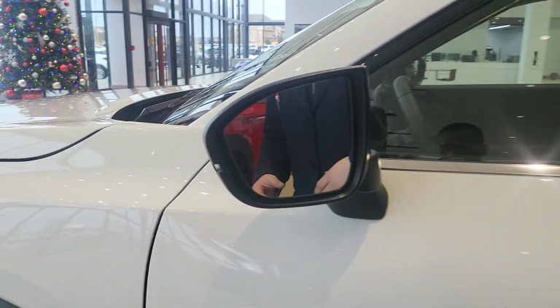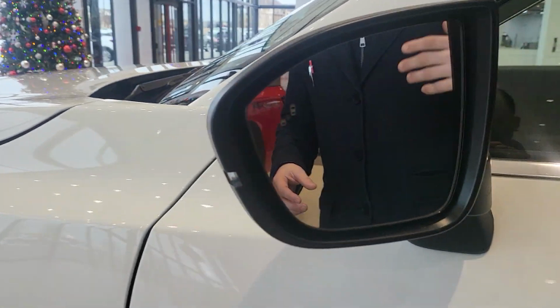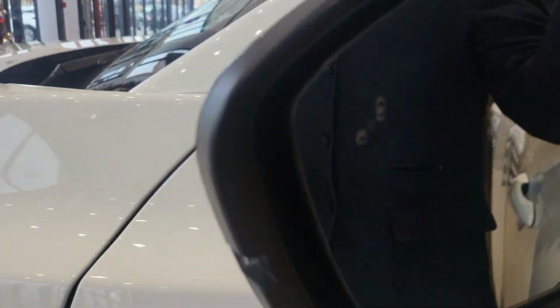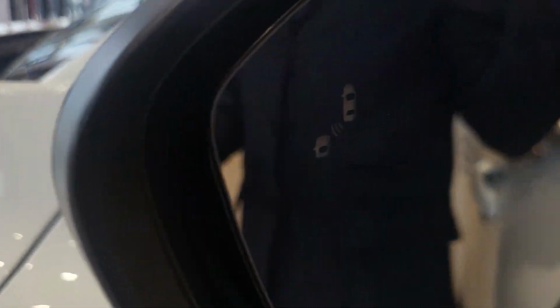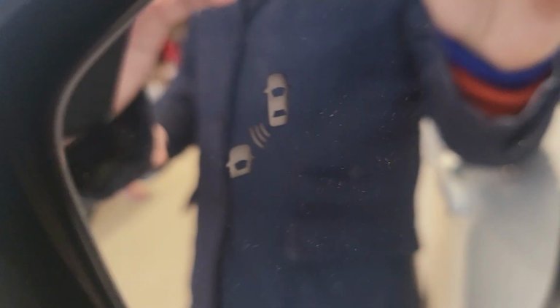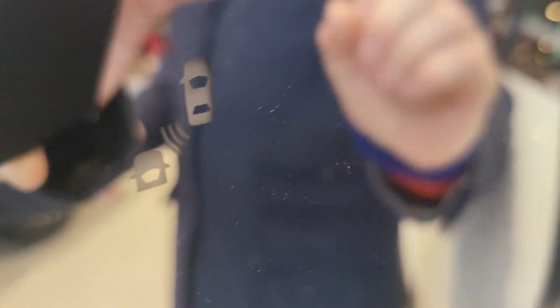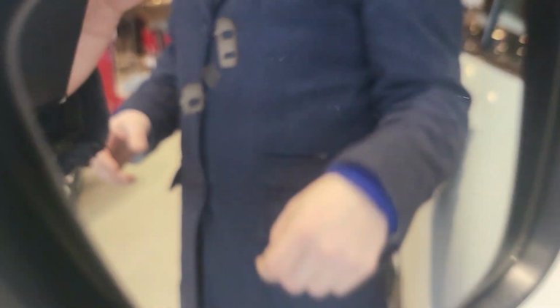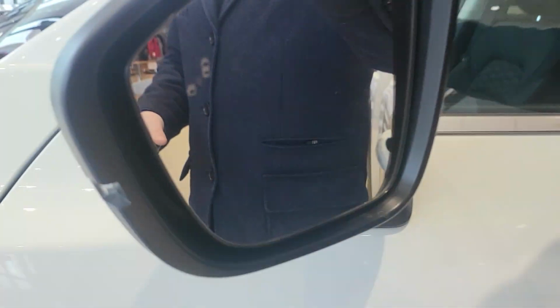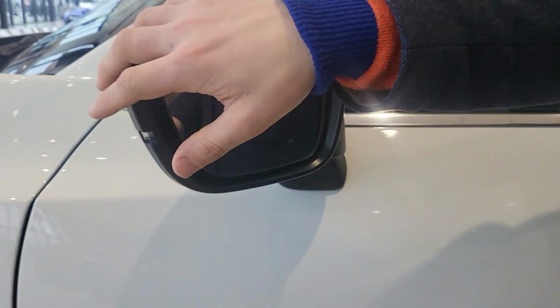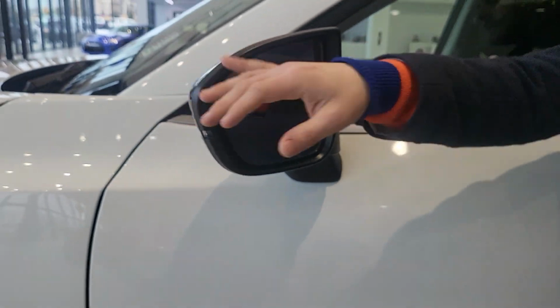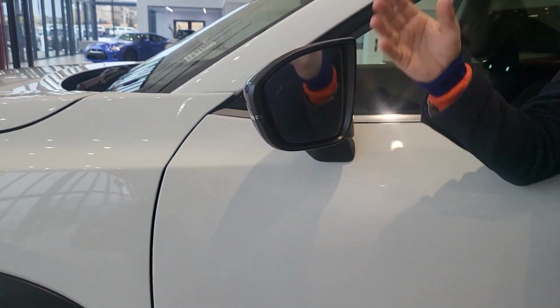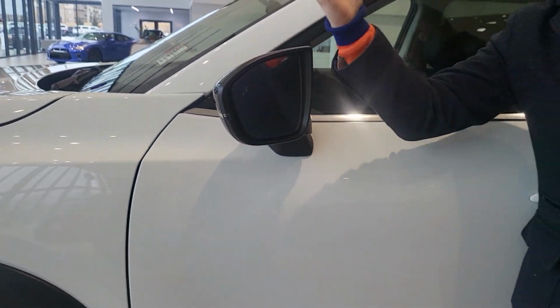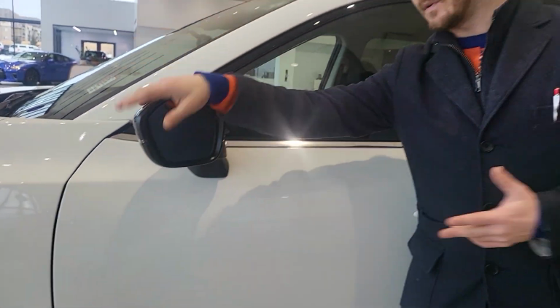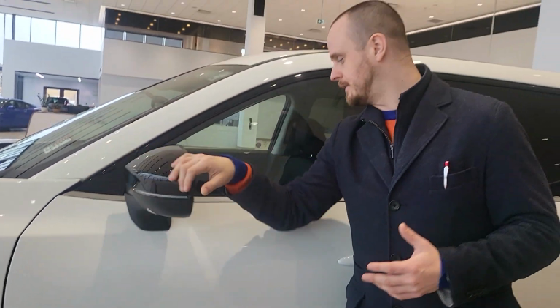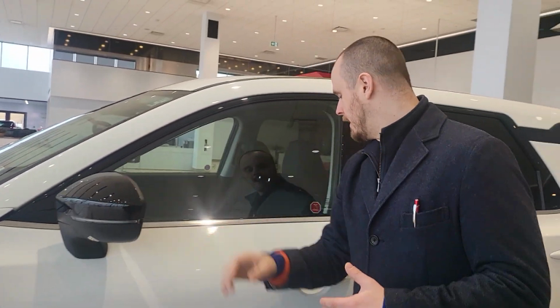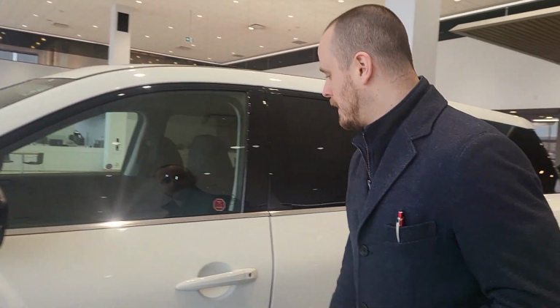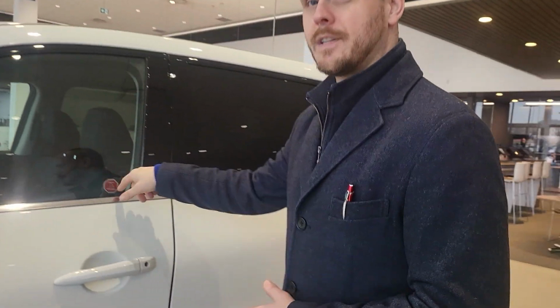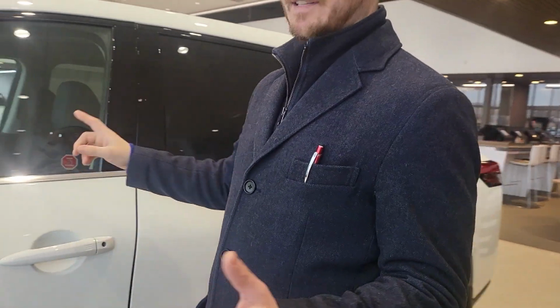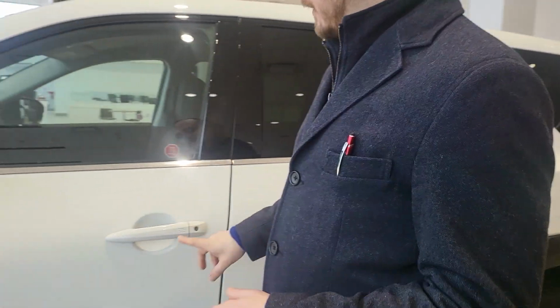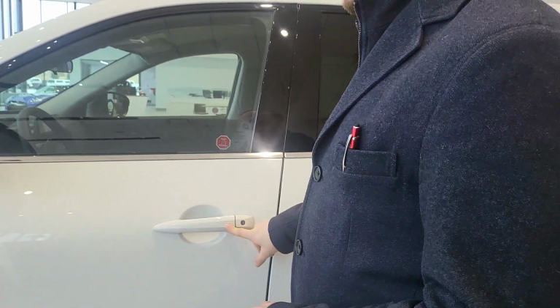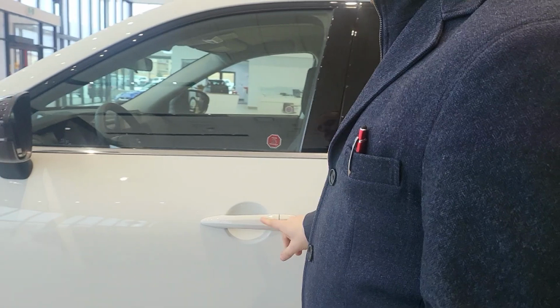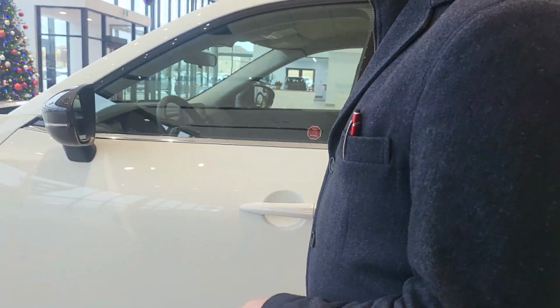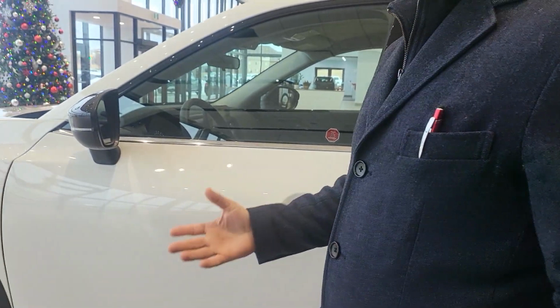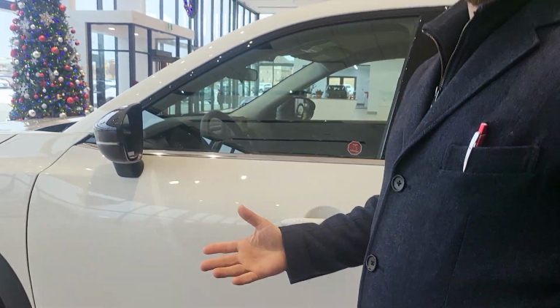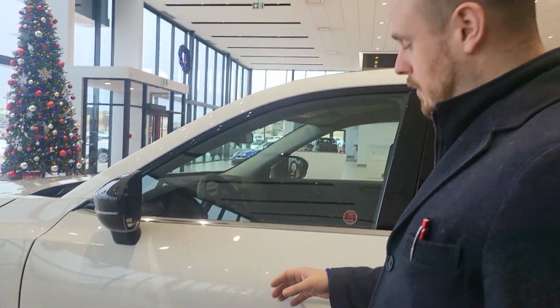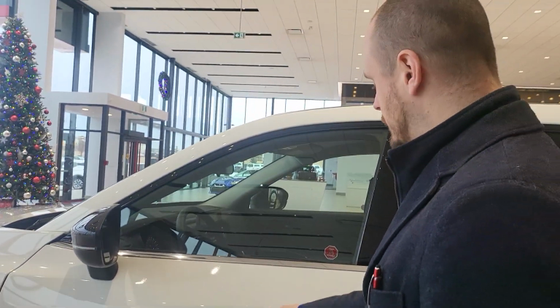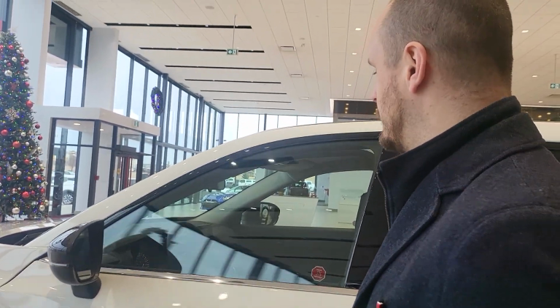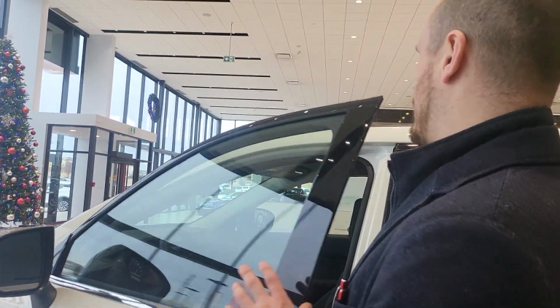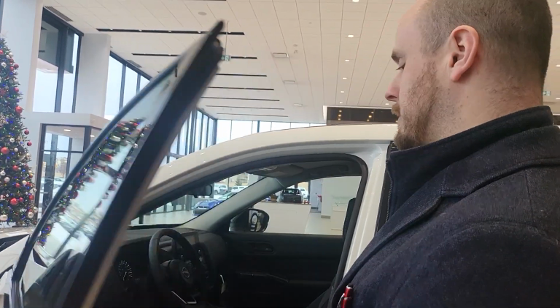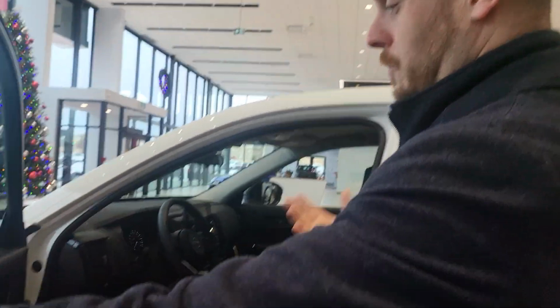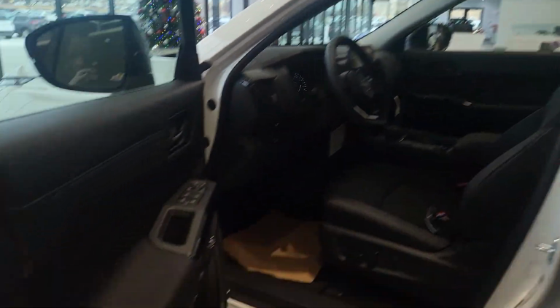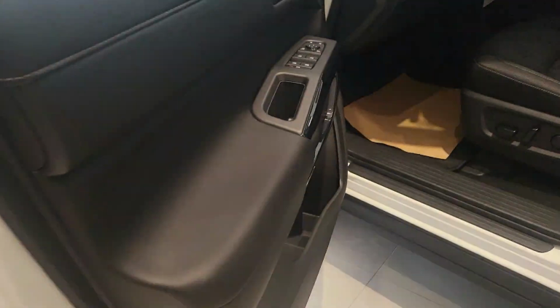That's a blind spot warning. I like it on the mirror specifically because if you're changing lanes, that's where you're looking anyway. I do have the keys inside, but if I try to lock it, it won't lock the doors — which is nice. So you won't lock your keys in the car.